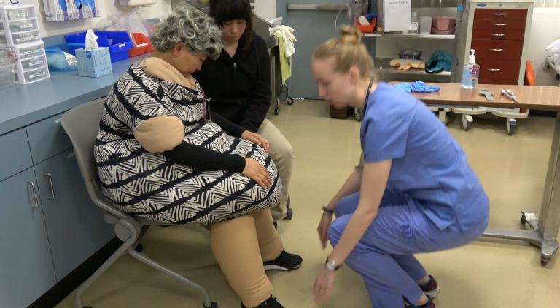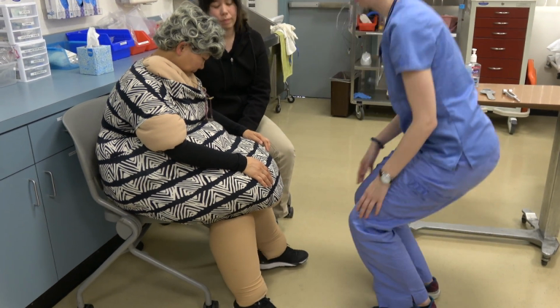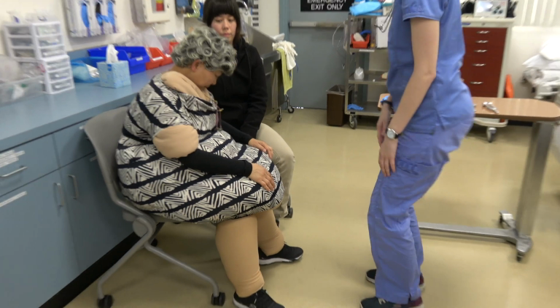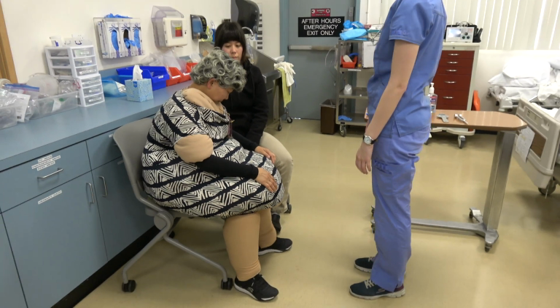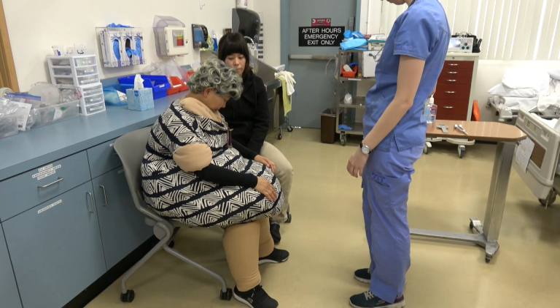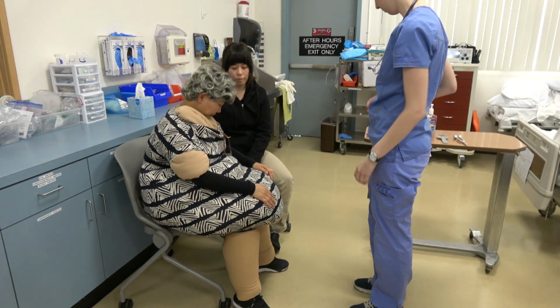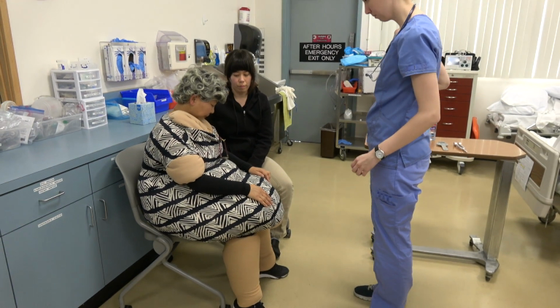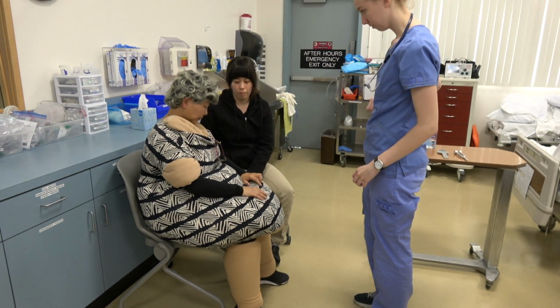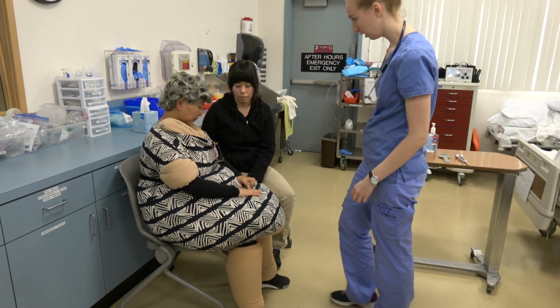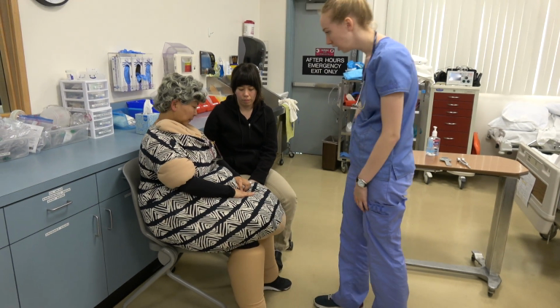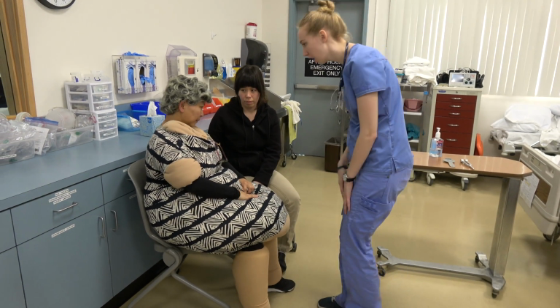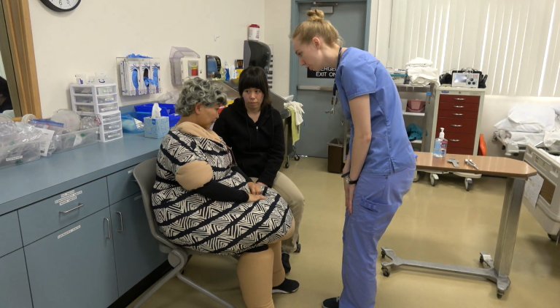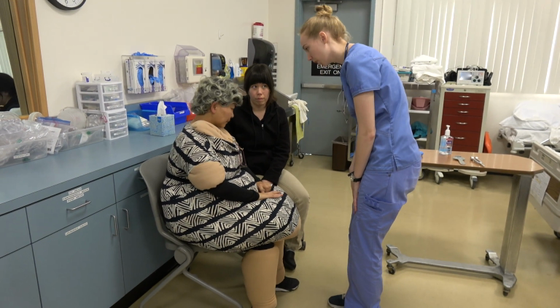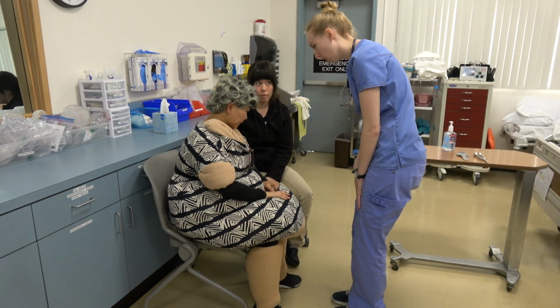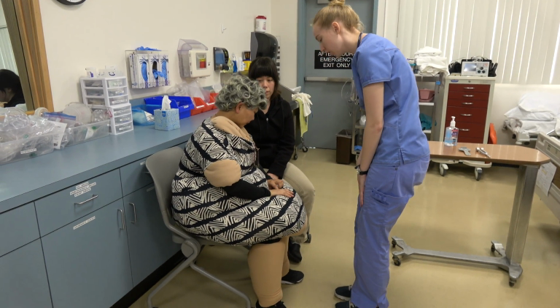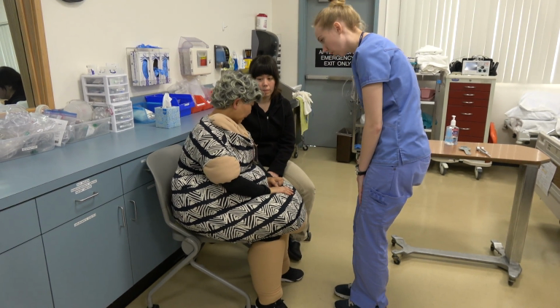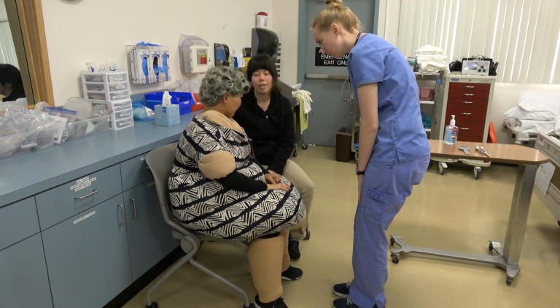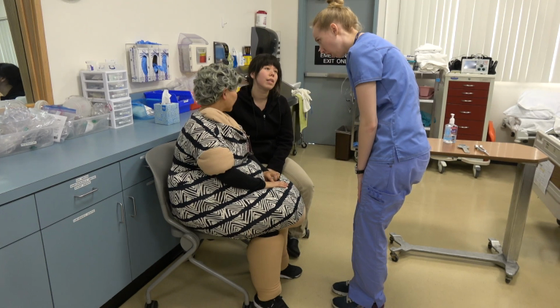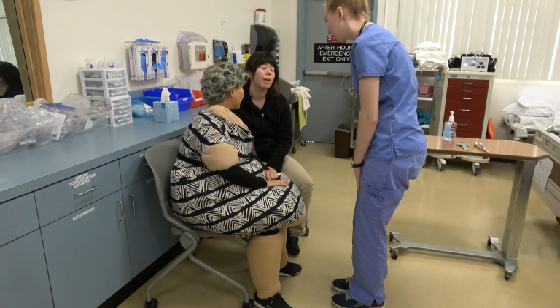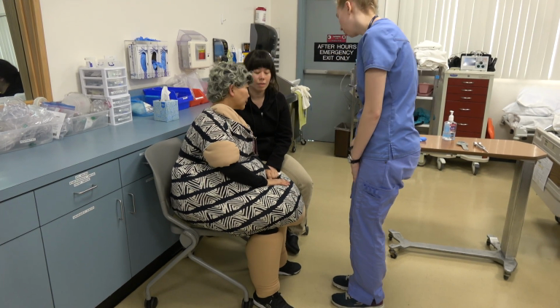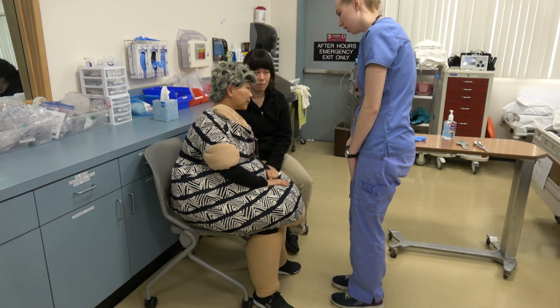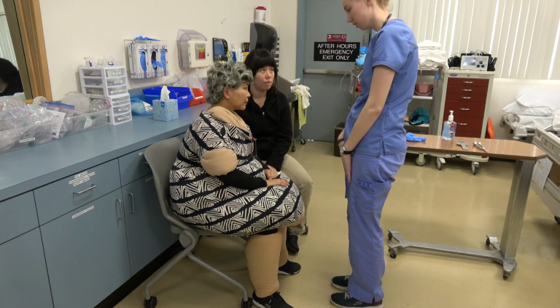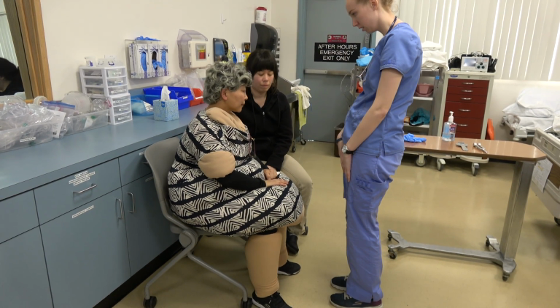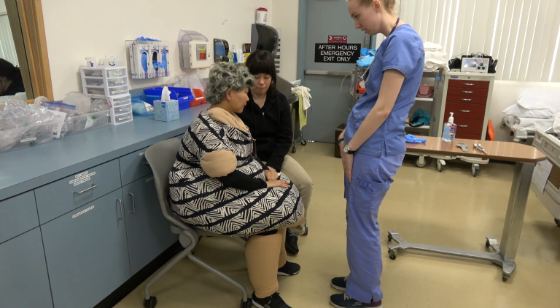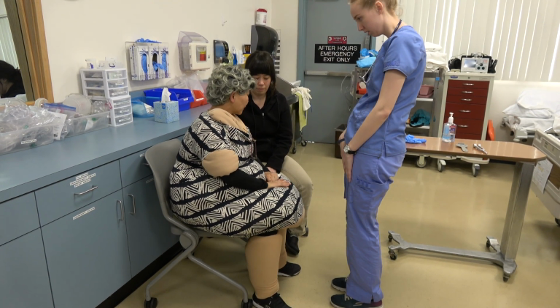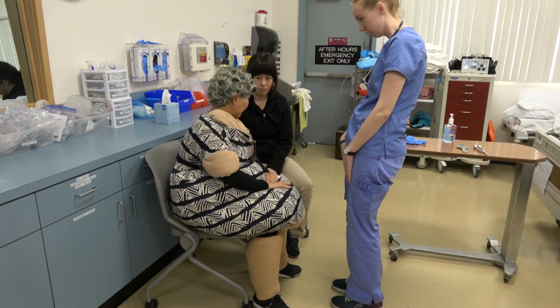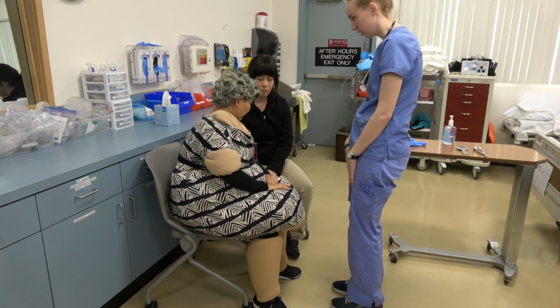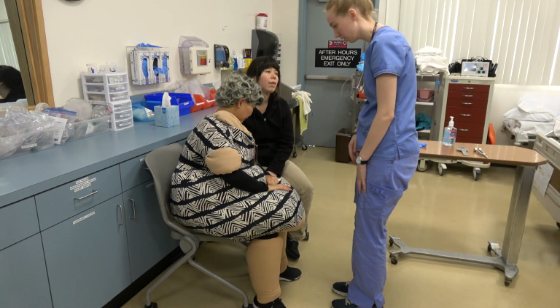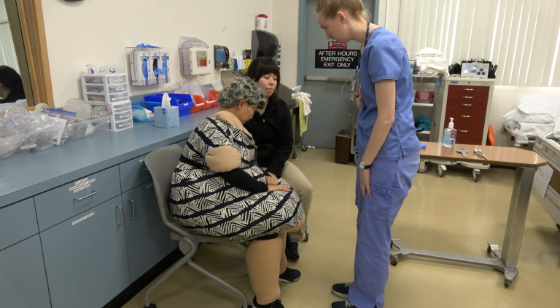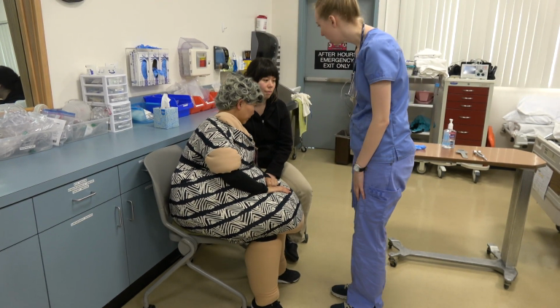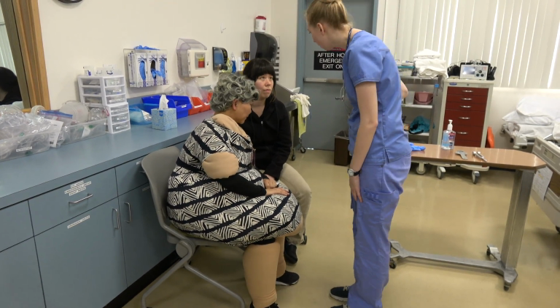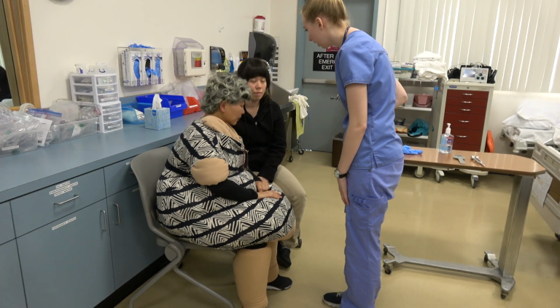Neuro assessment. Client is alert and oriented times four. Slow, wide, limping gait observed. Negative Romberg sign noted. Intact sensation to light touch. Intention tremor observed.